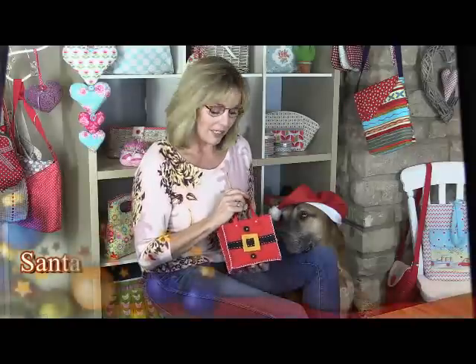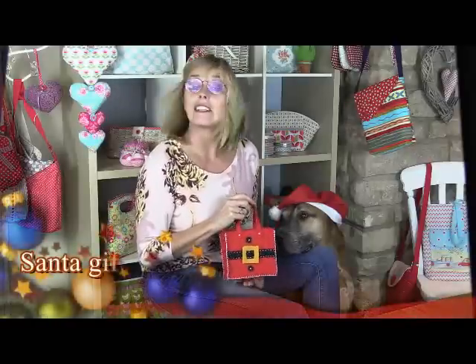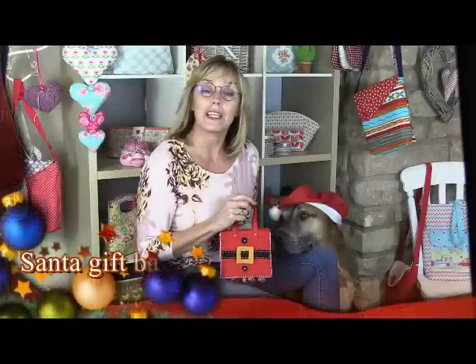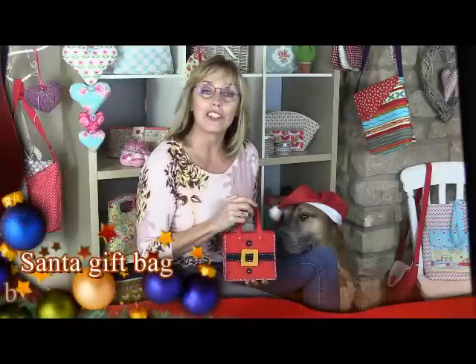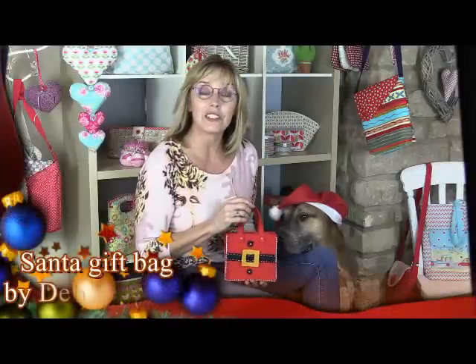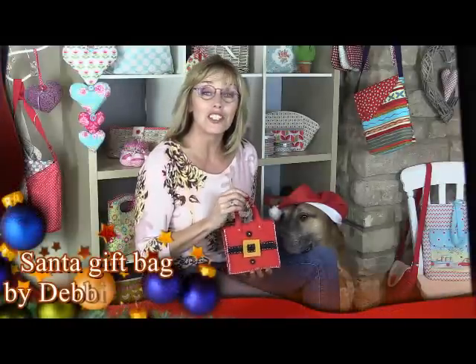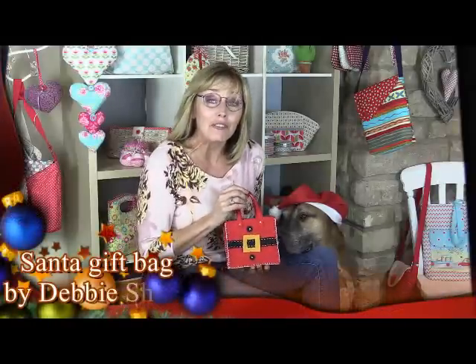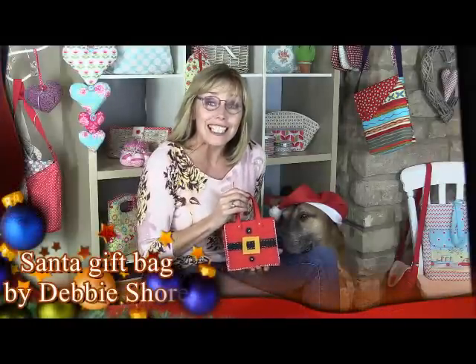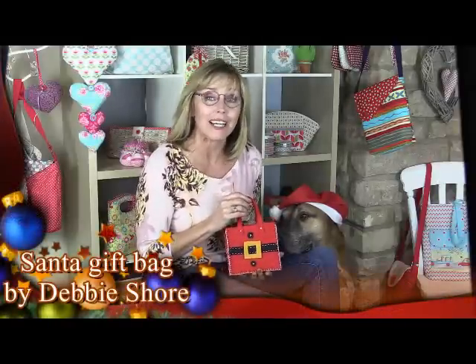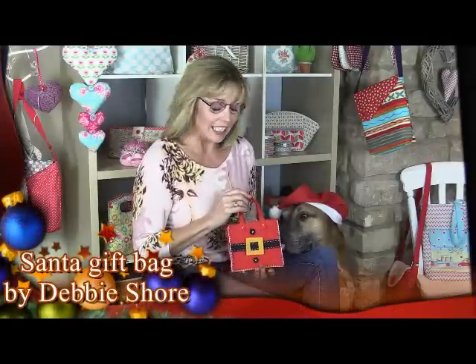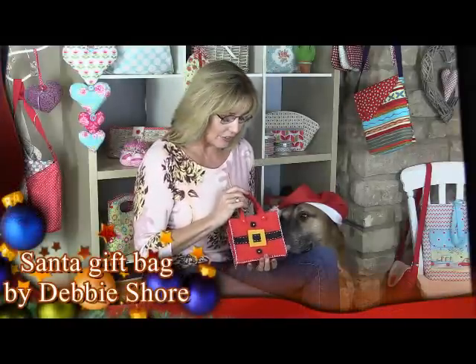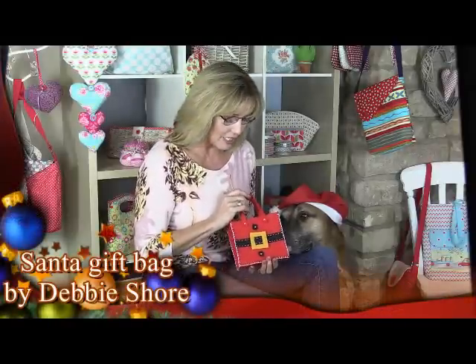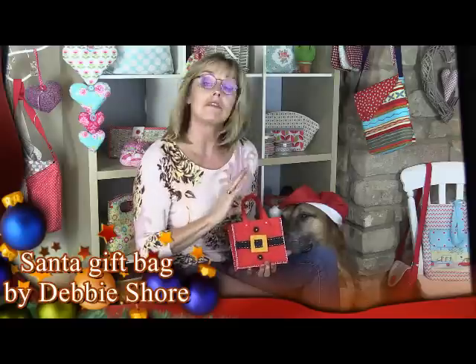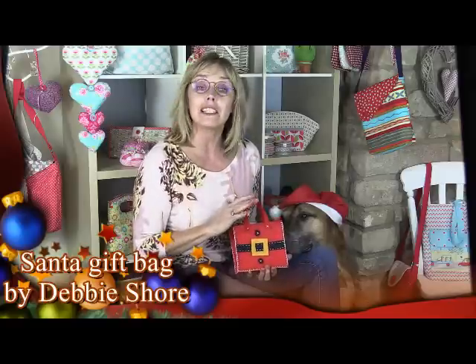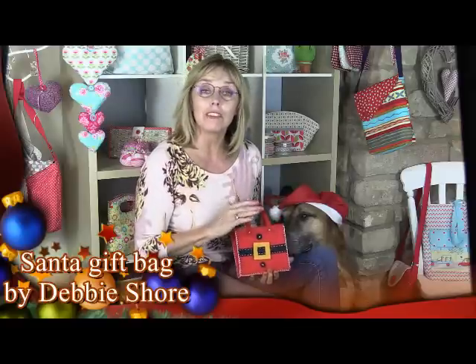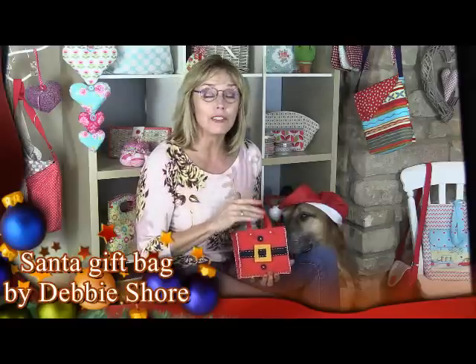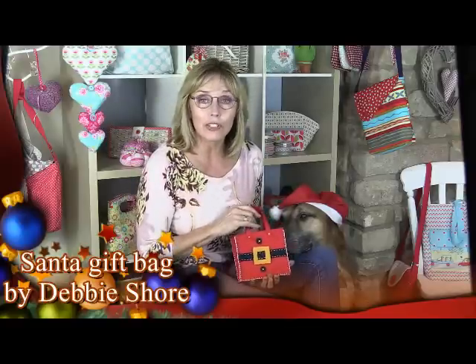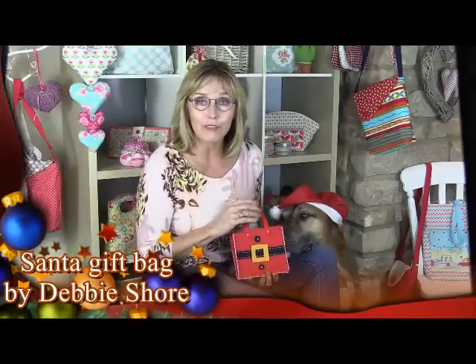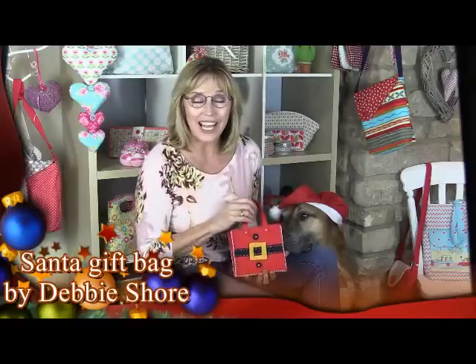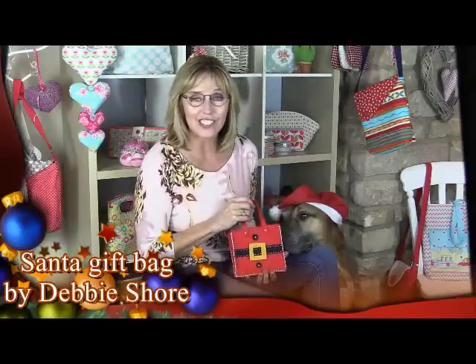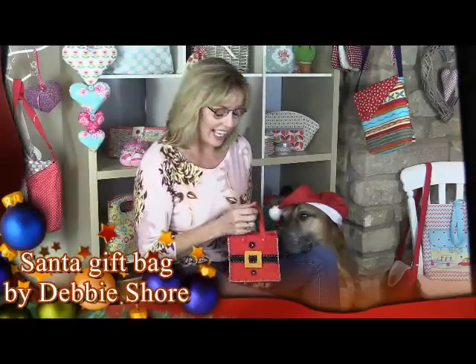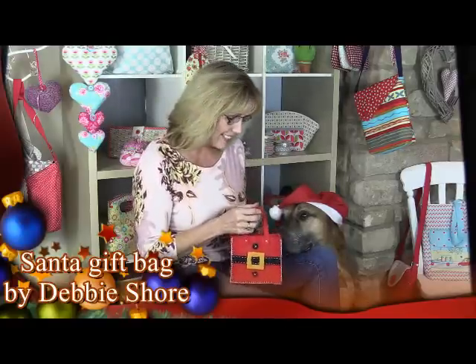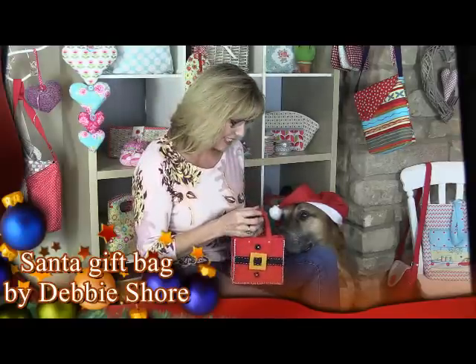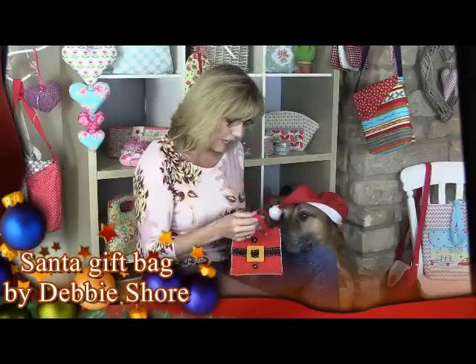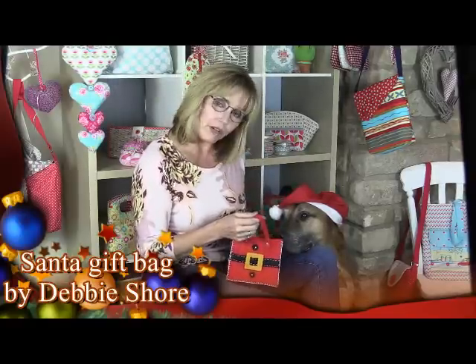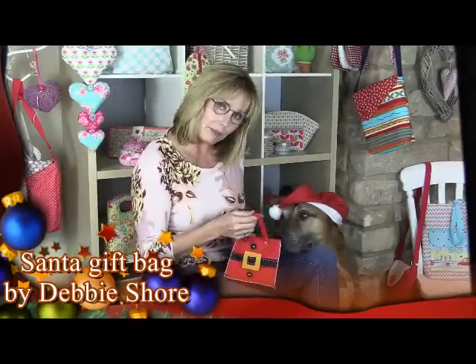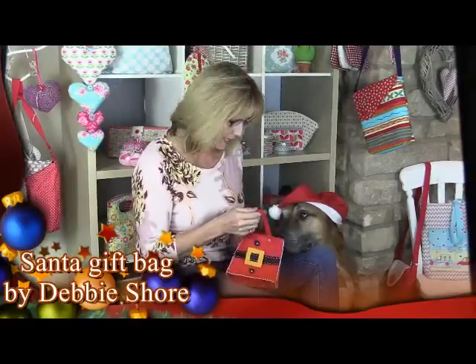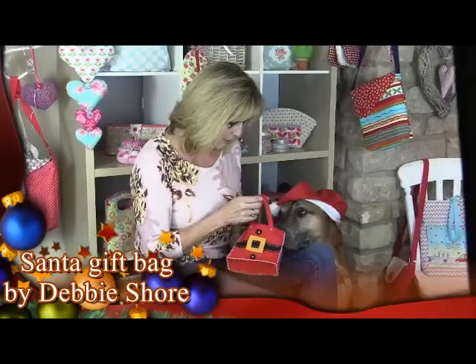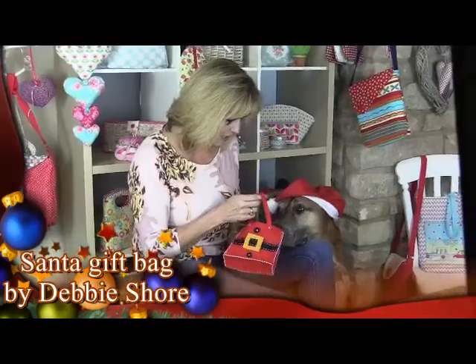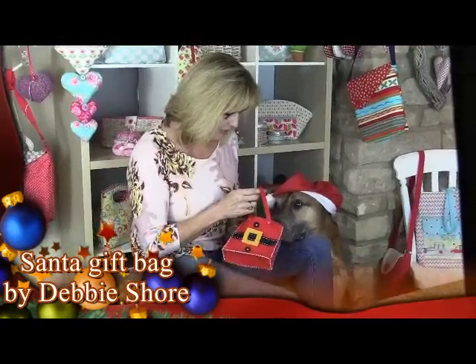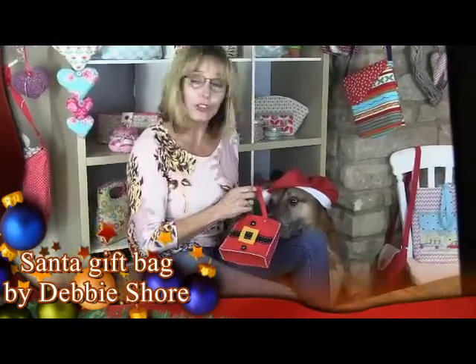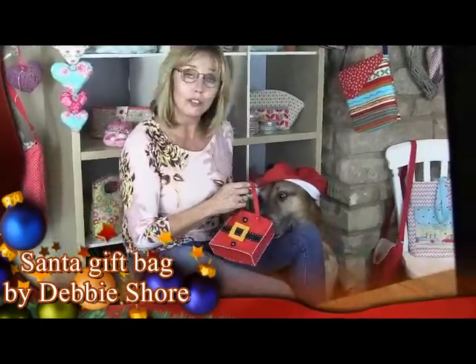Me and Santa's little helper here are going to show you how to make this cute little felt Santa bag for Christmas time. Really, really simple. There's no sewing machine involved. It's all hand stitching and I think this is a perfect little place to put presents for your pooch.